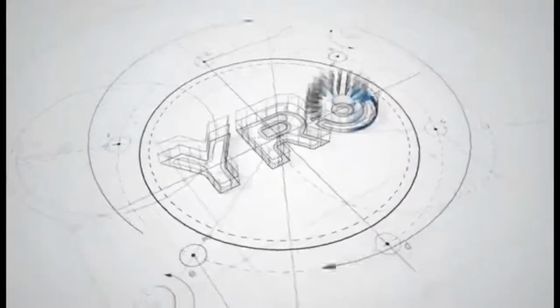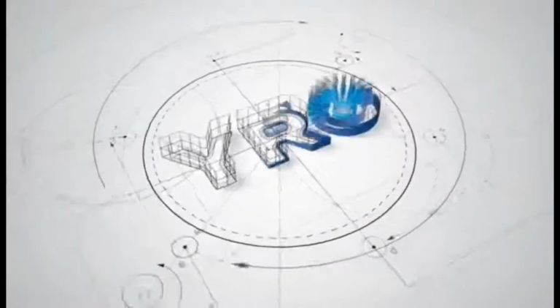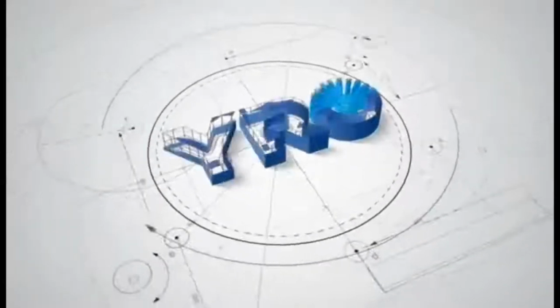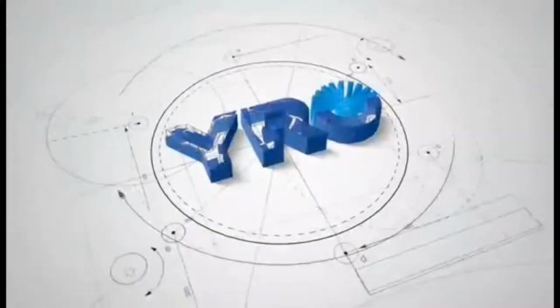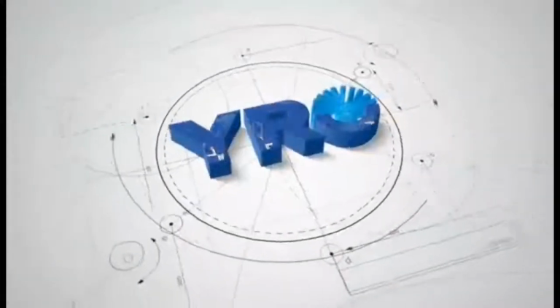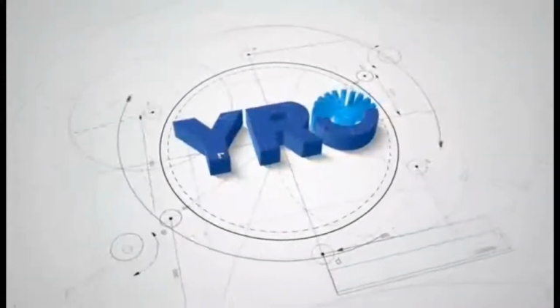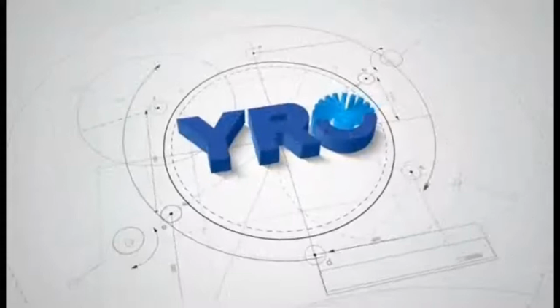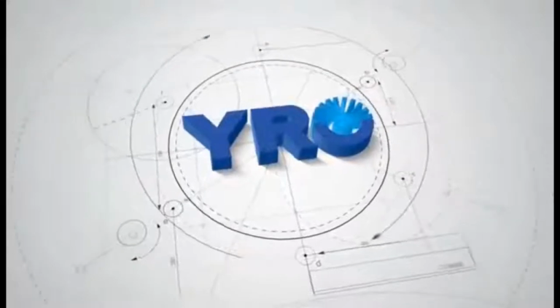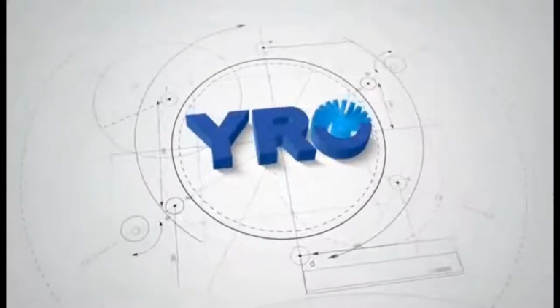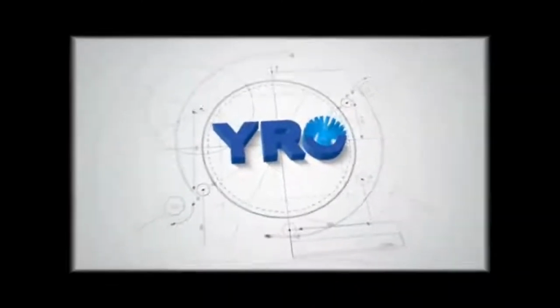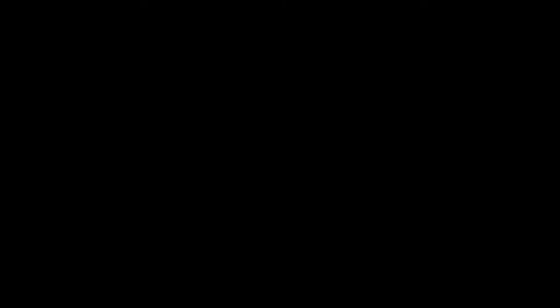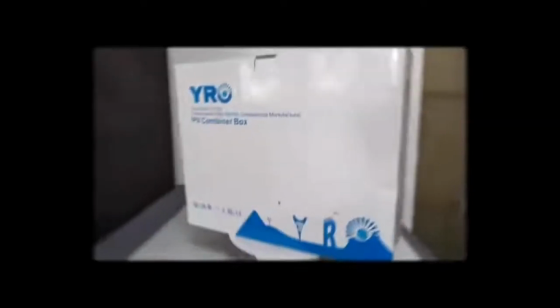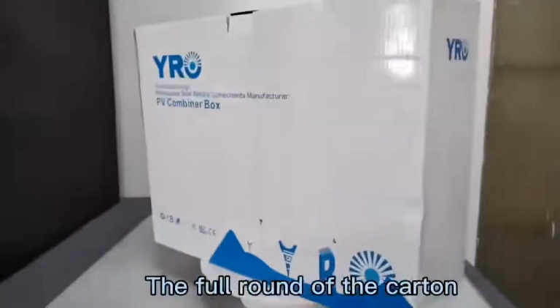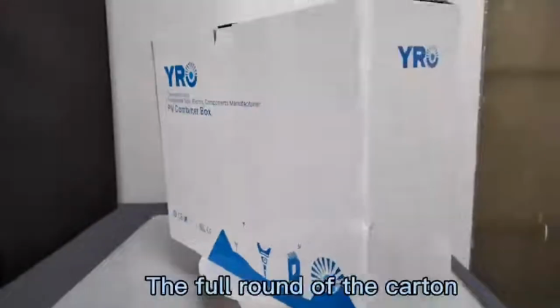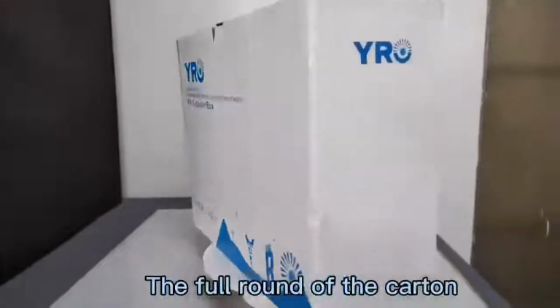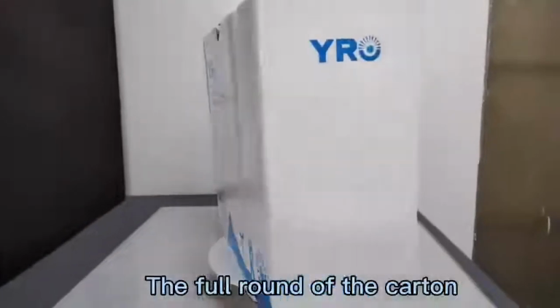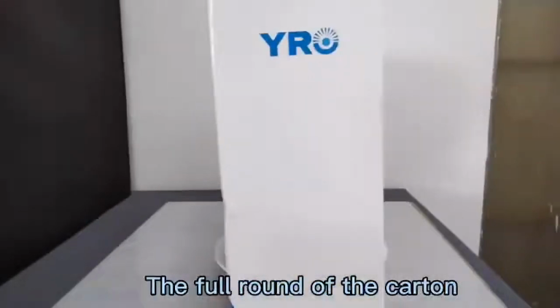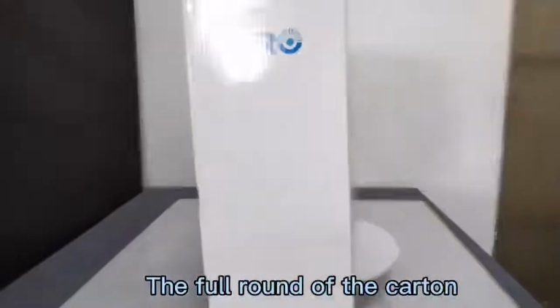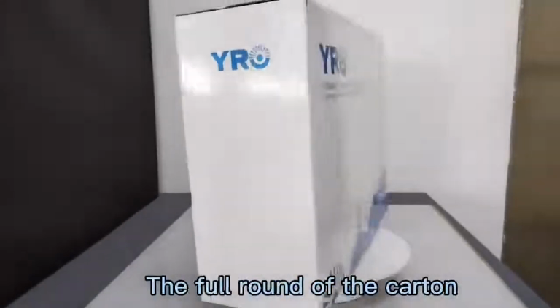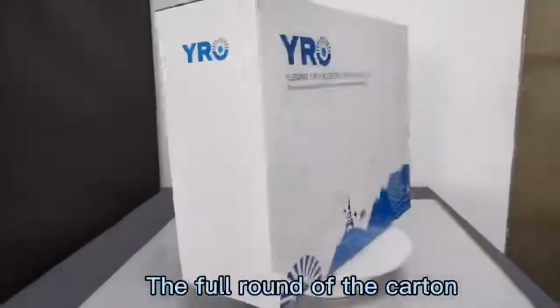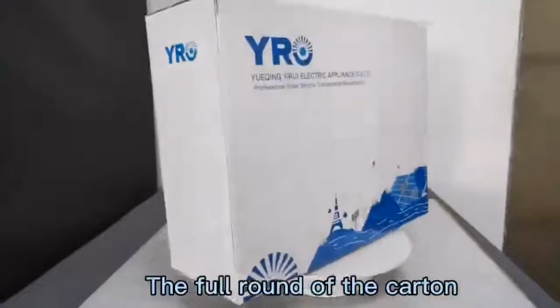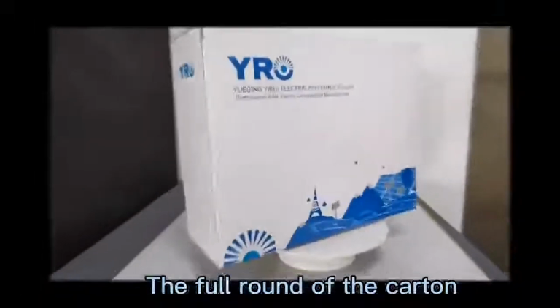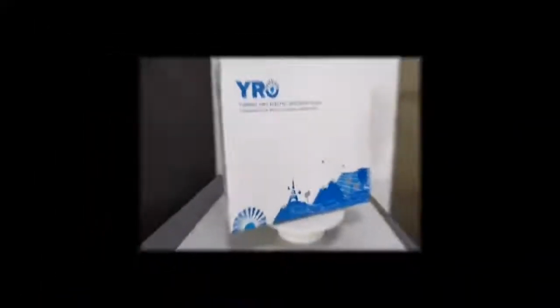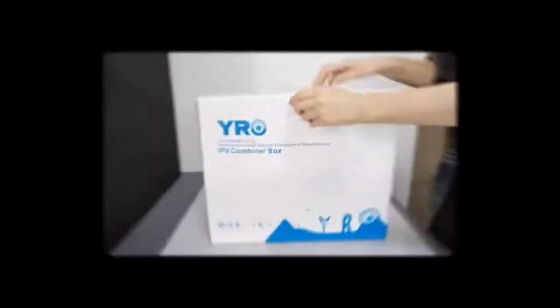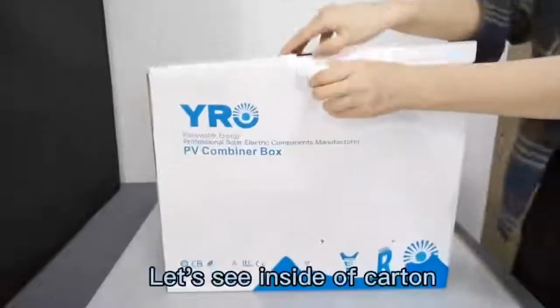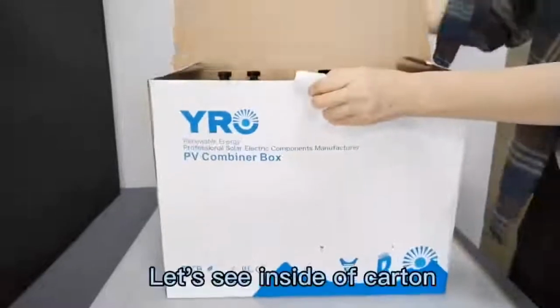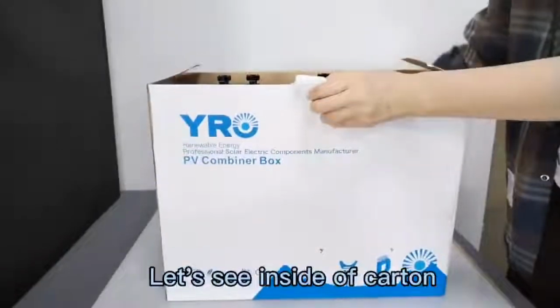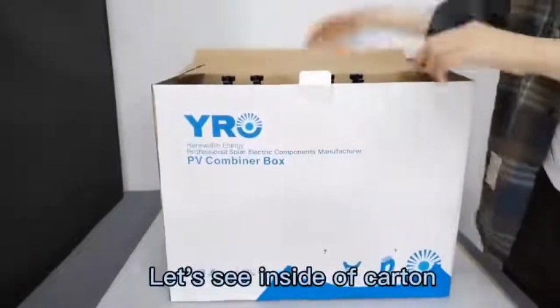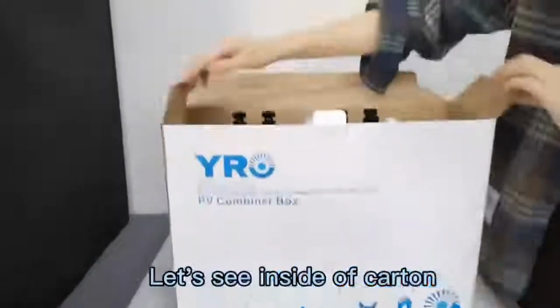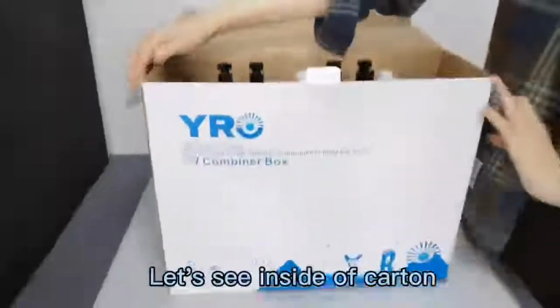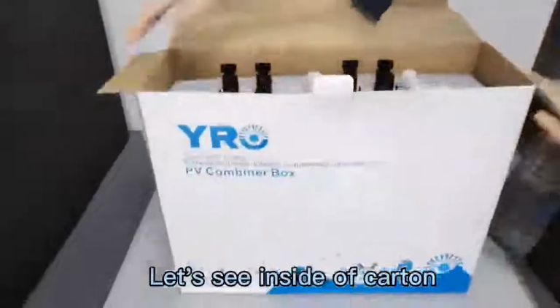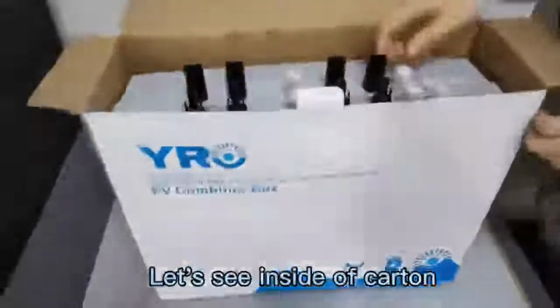Hello everyone, this is Noah from Wire All Electric Company. First, we will see the full round of the carton which packed the DC combiner box, and let's open it to see what's inside.